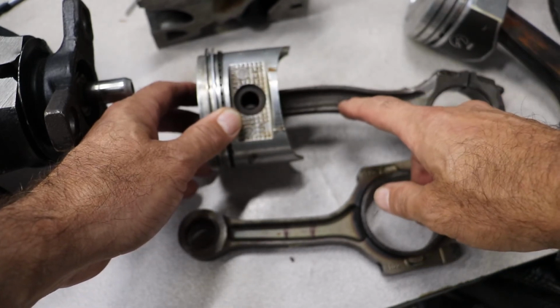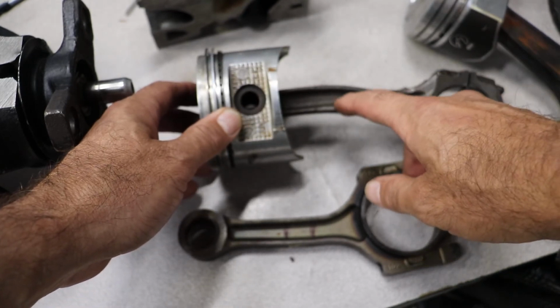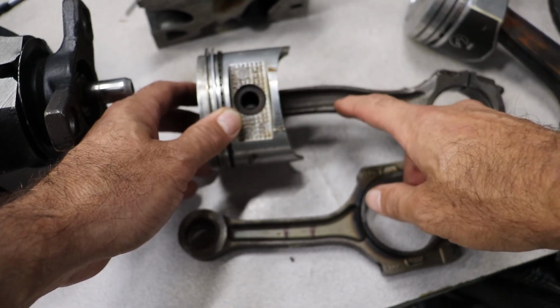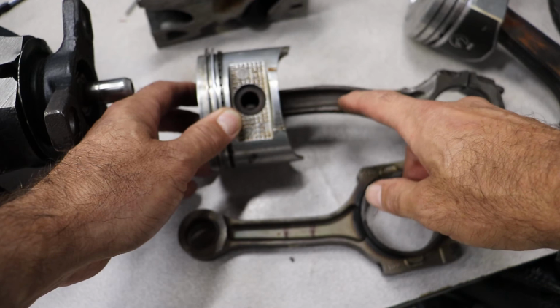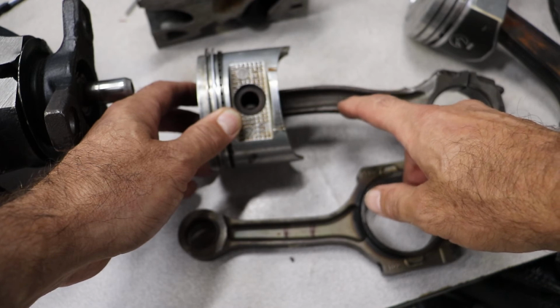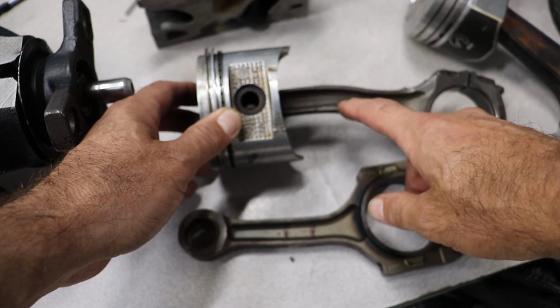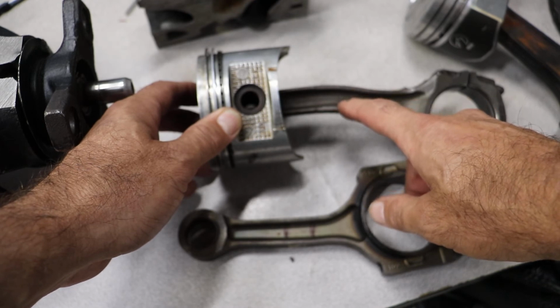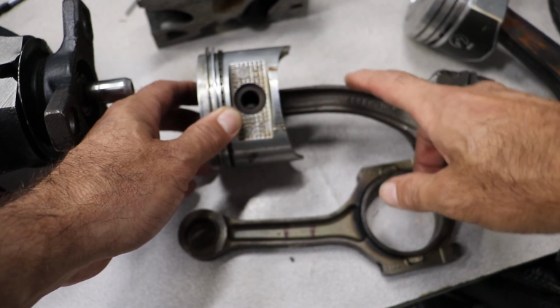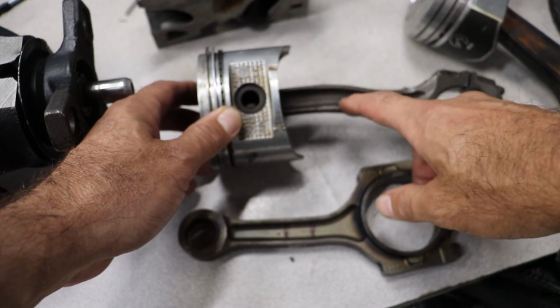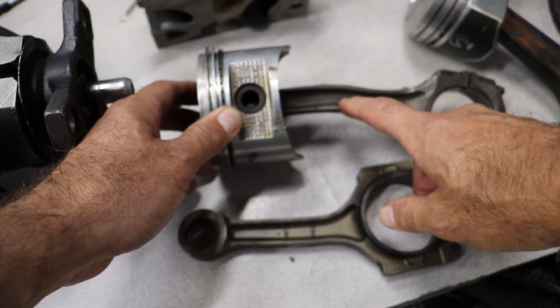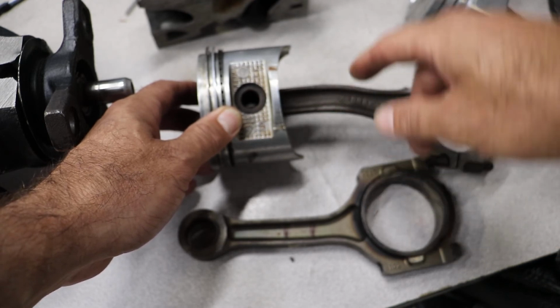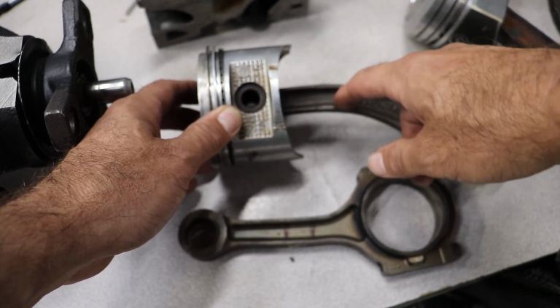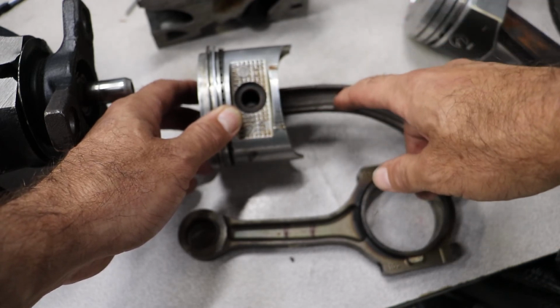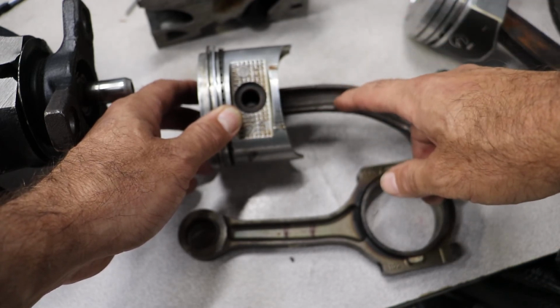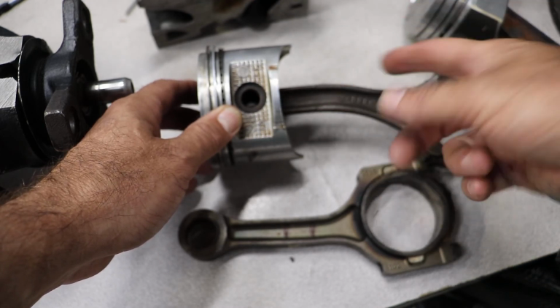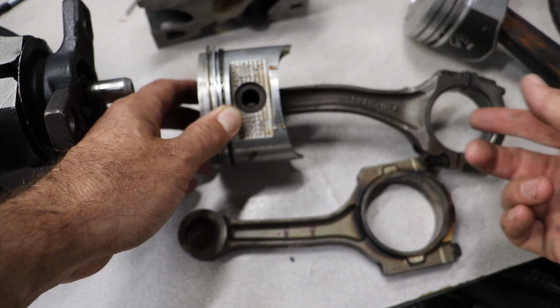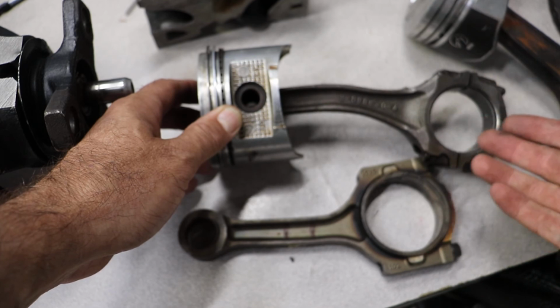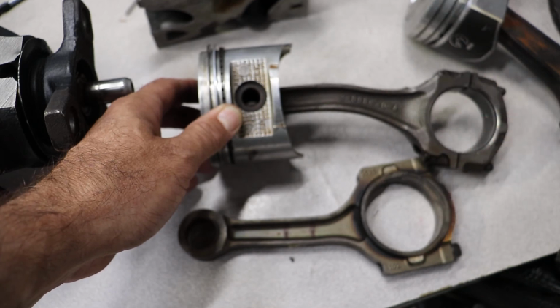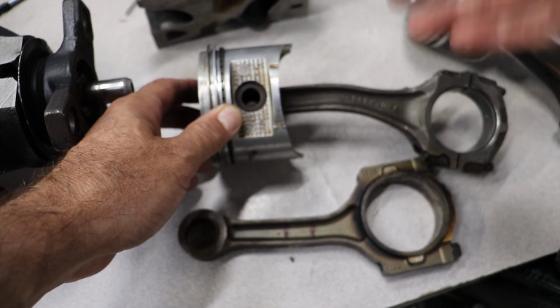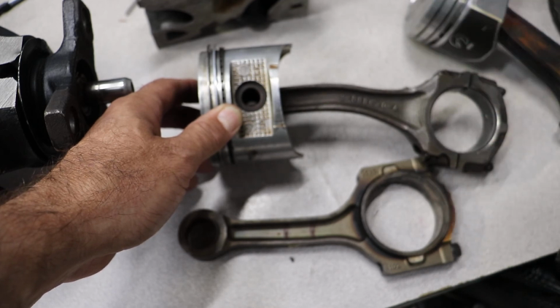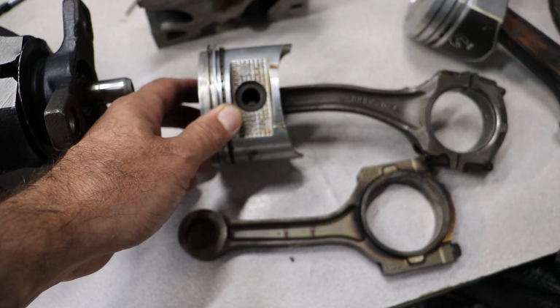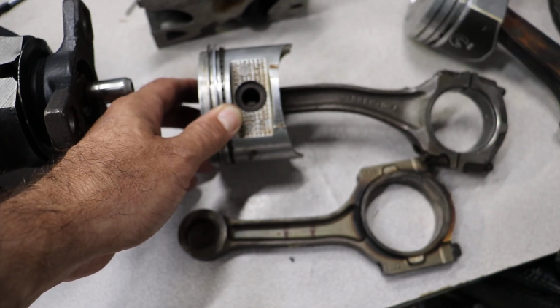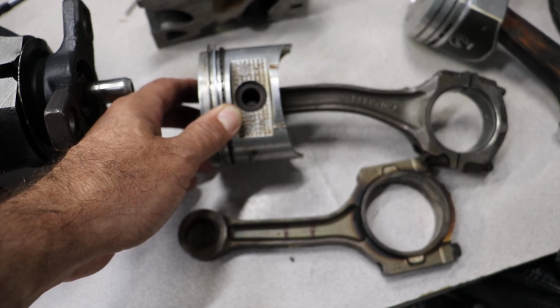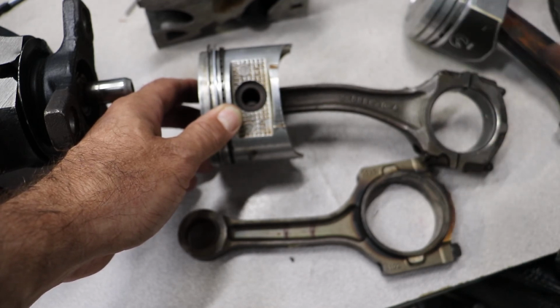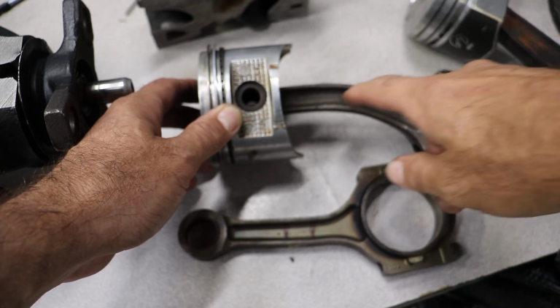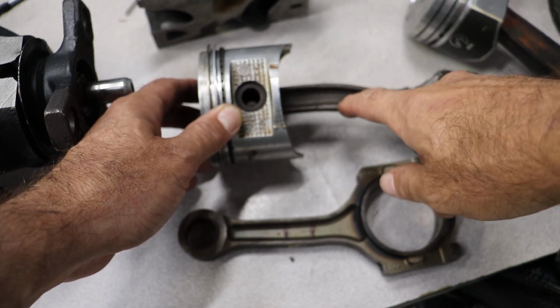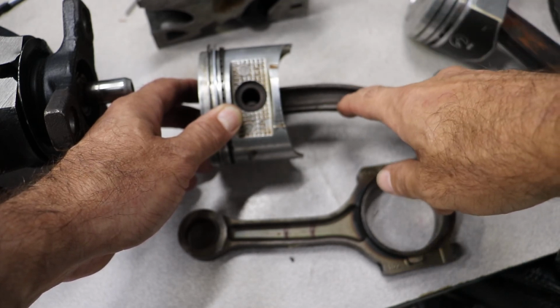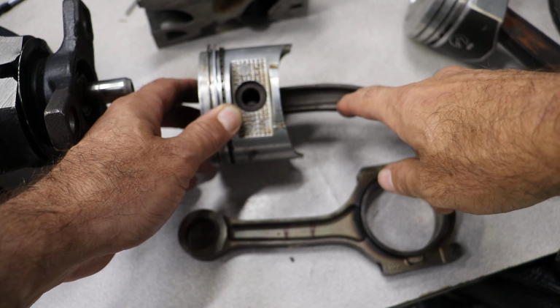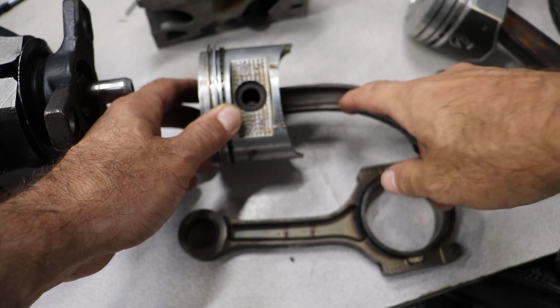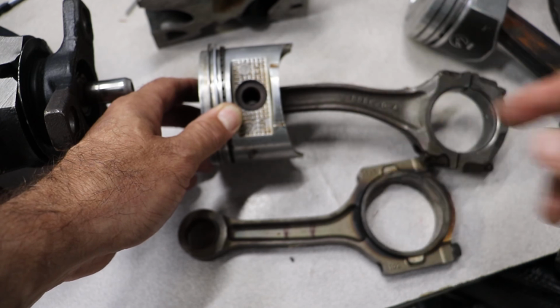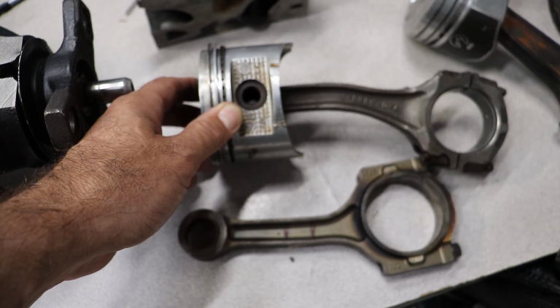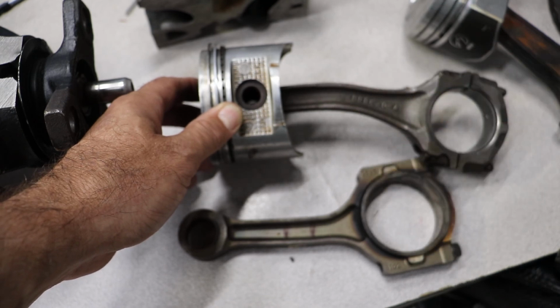That could happen if someone drives through a puddle too fast, you have a bad fuel injector that dumps a bunch of fuel in there, a bad fuel pressure regulator that dumps a bunch of fuel in there, or even a blown head gasket can get fluid in the cylinder and cause the rod to bend.